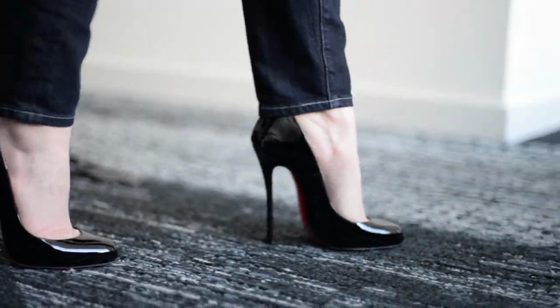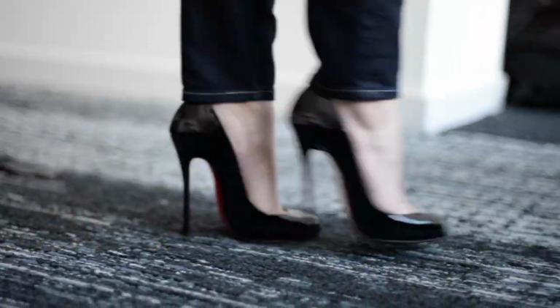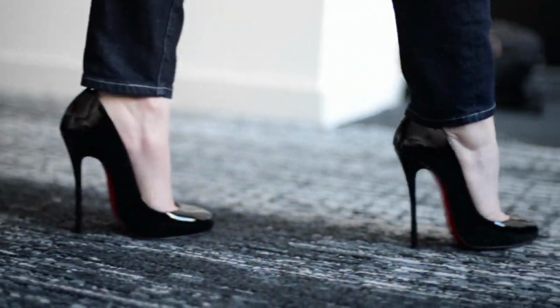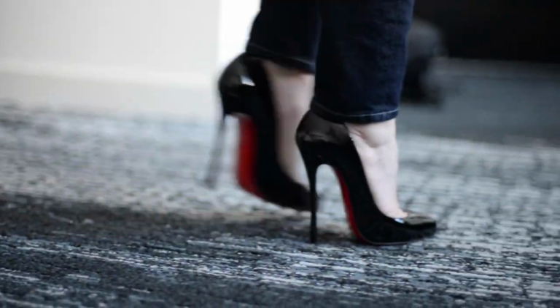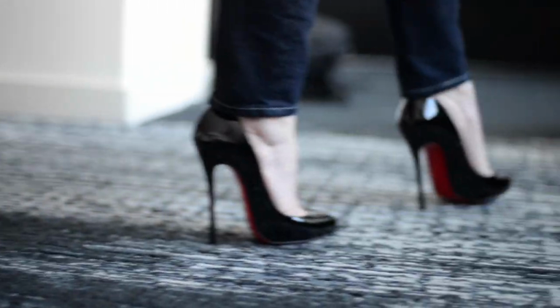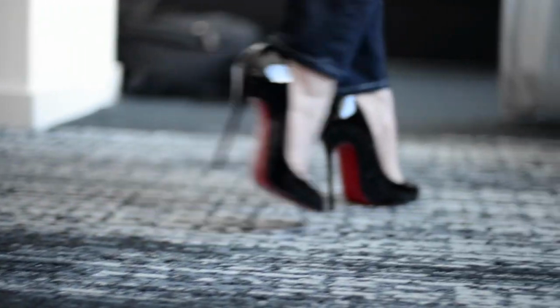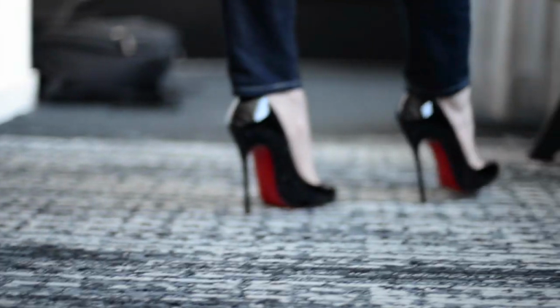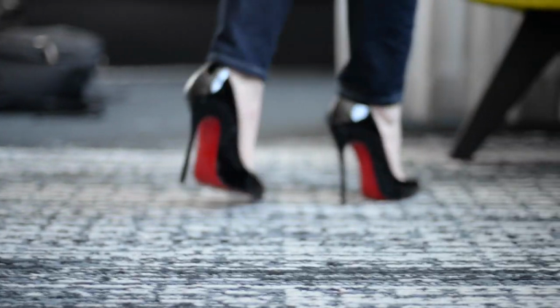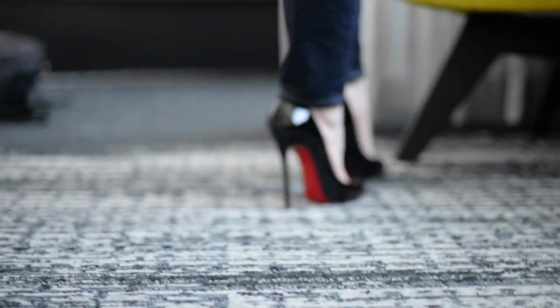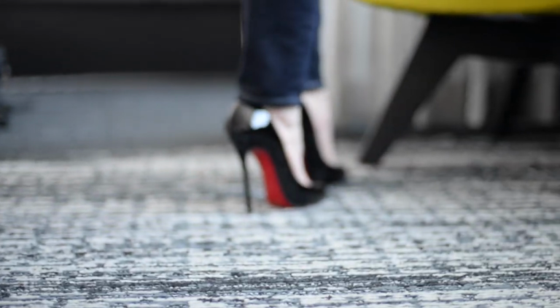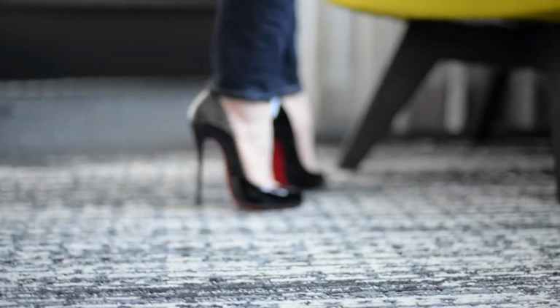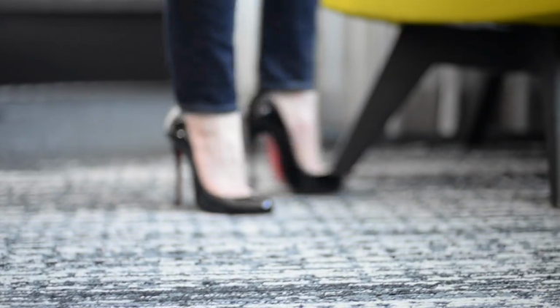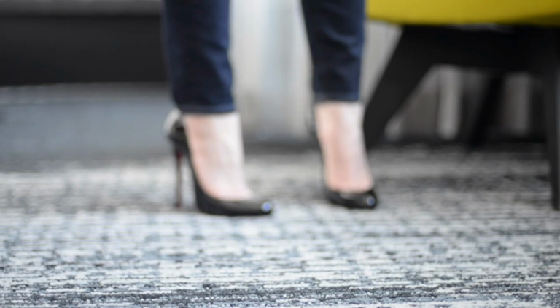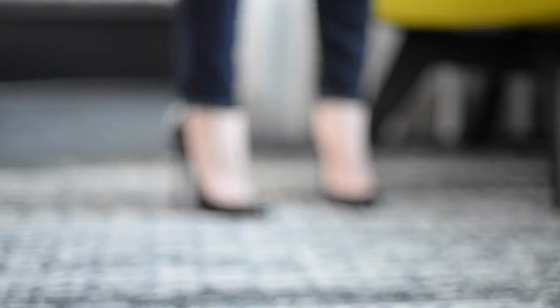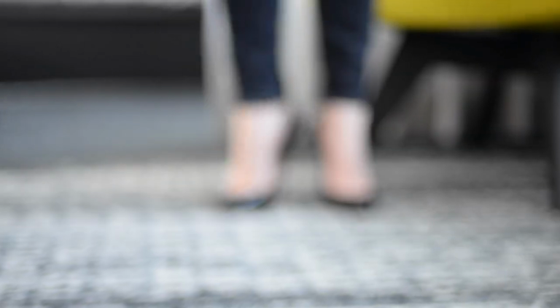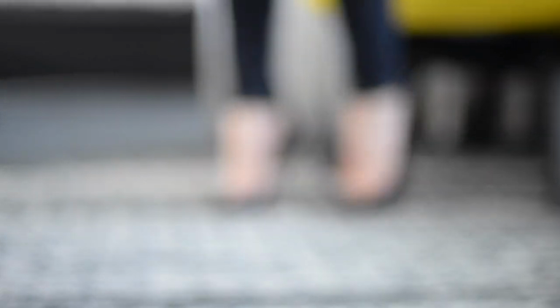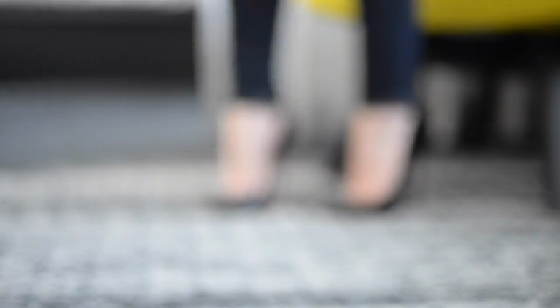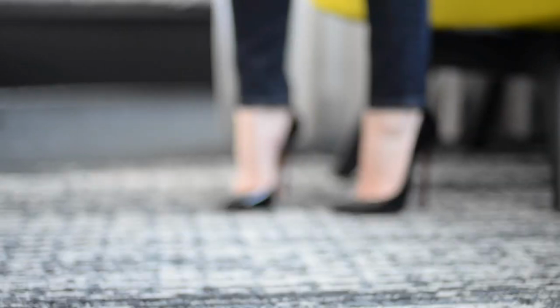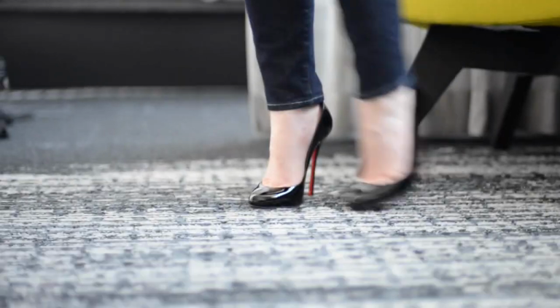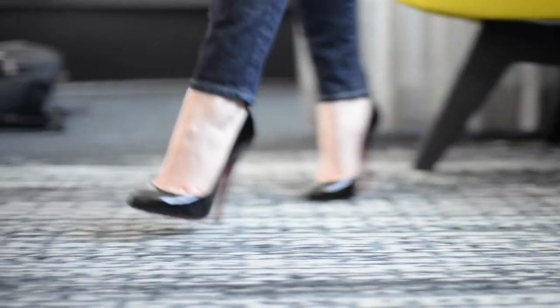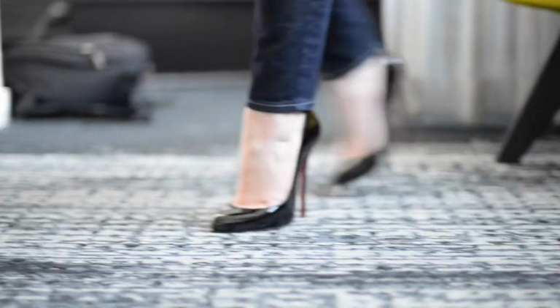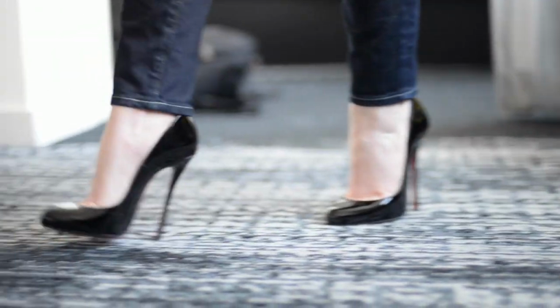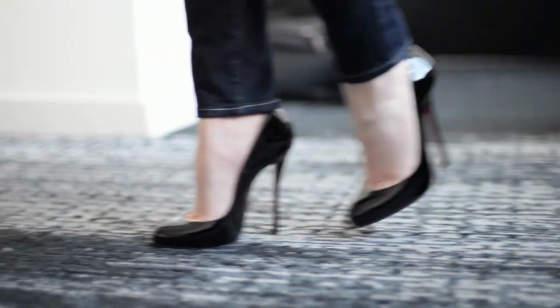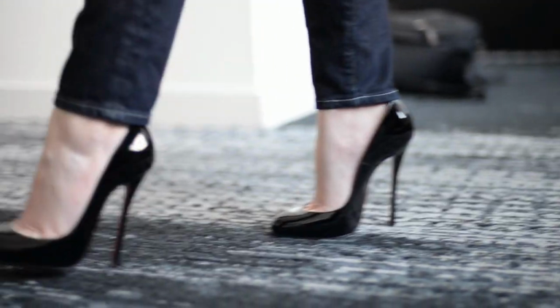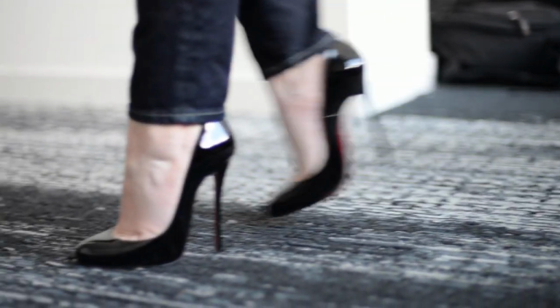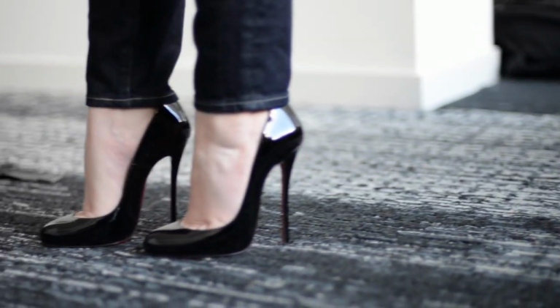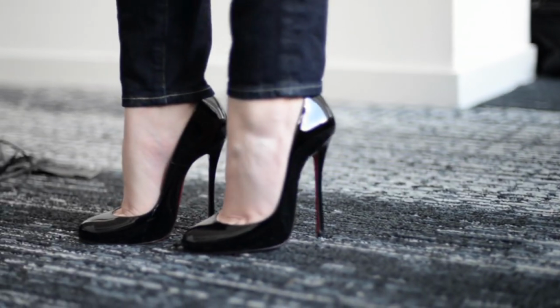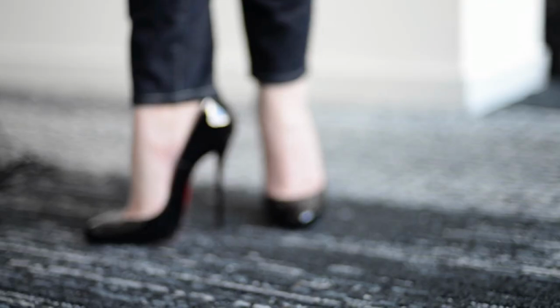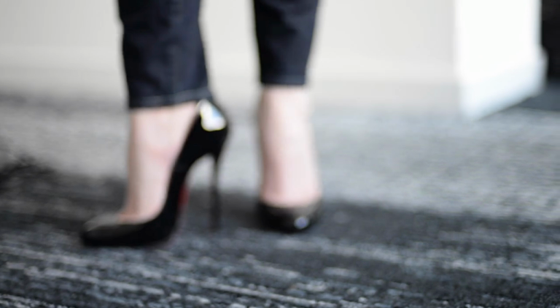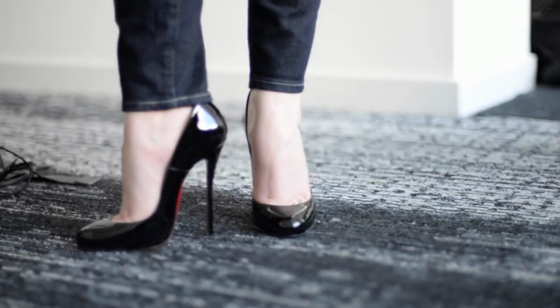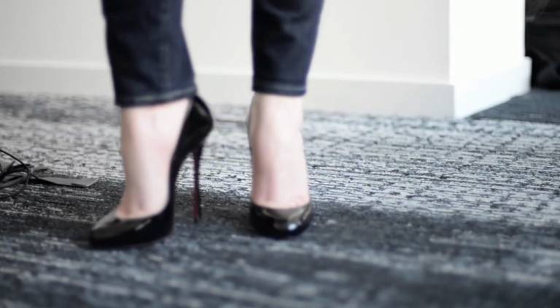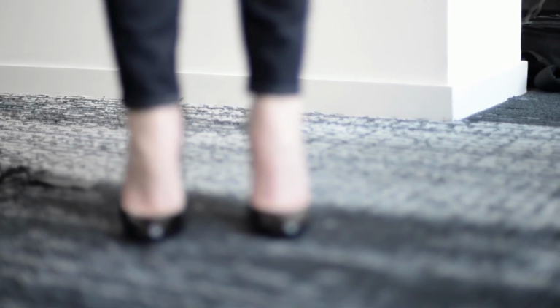Hey guys, Engineering in Heels here with my first ever video review. I've had a lot of questions in the past few days on the Merci Allen 130s that I'm wearing here in the video, so I'll try to answer those here for you.